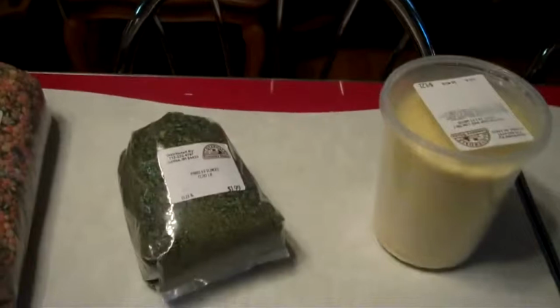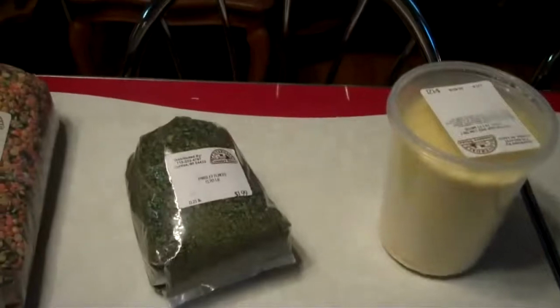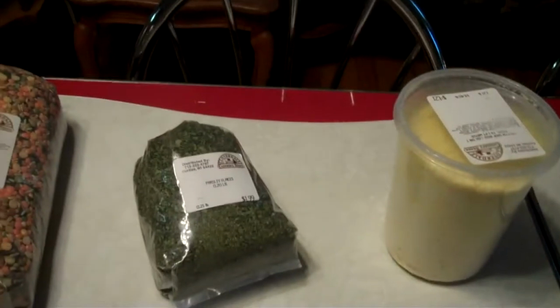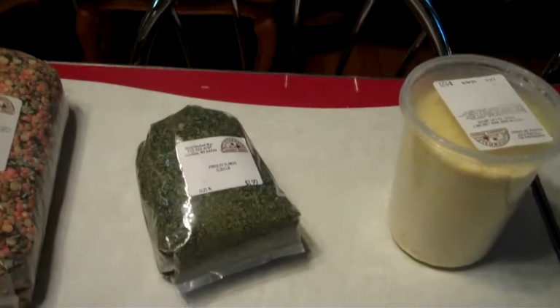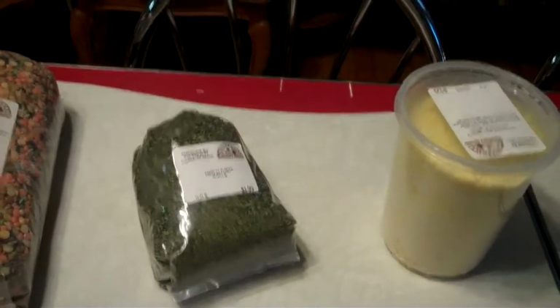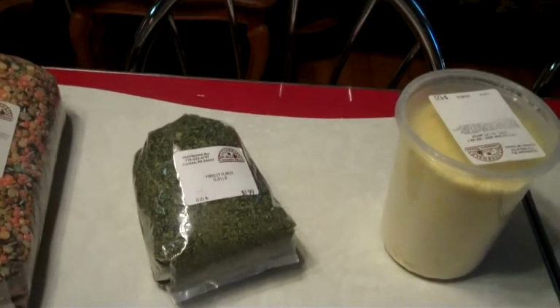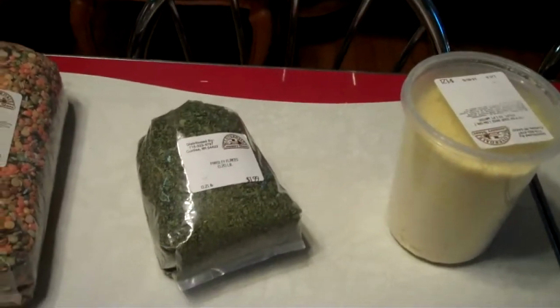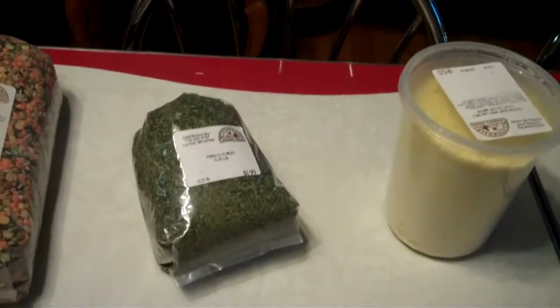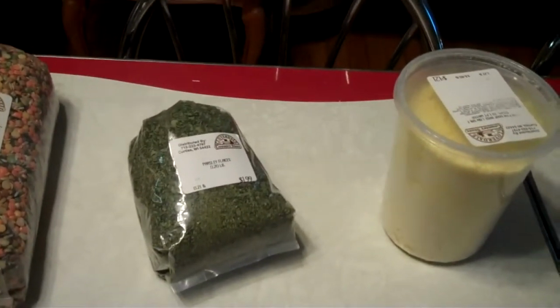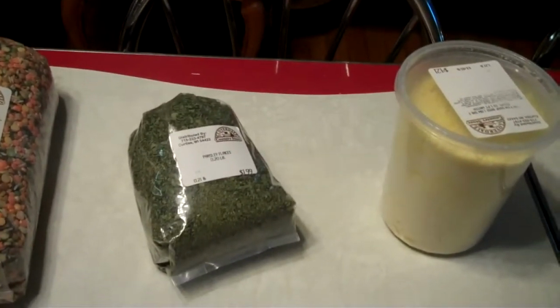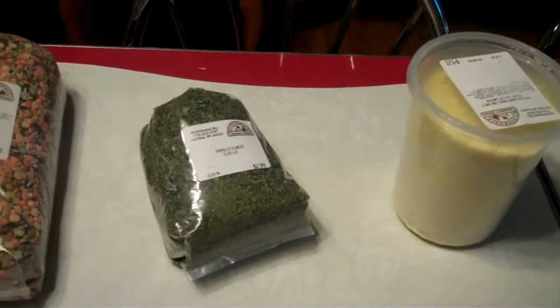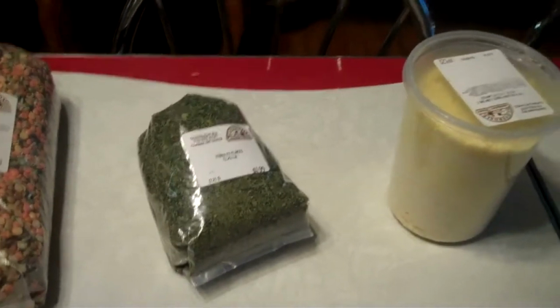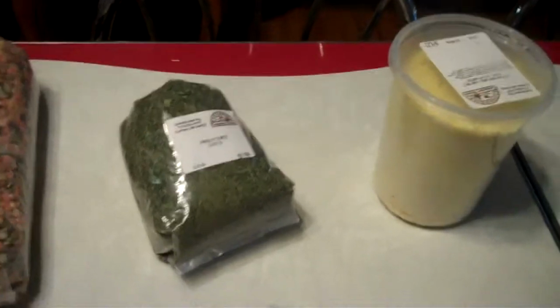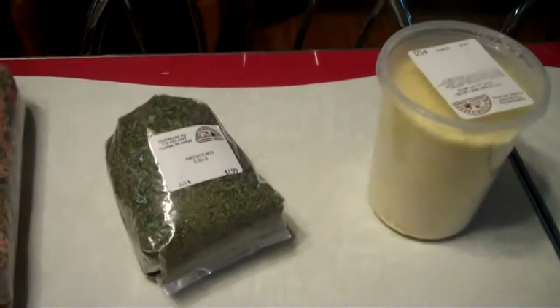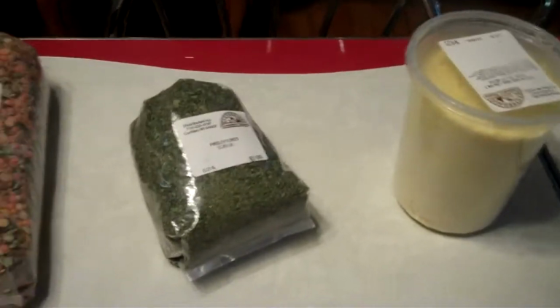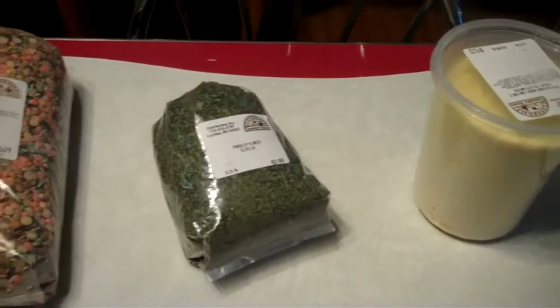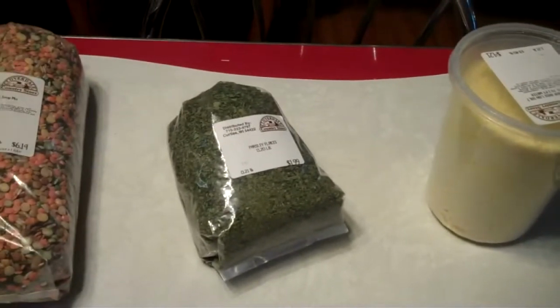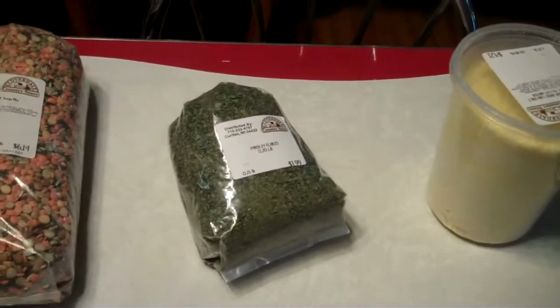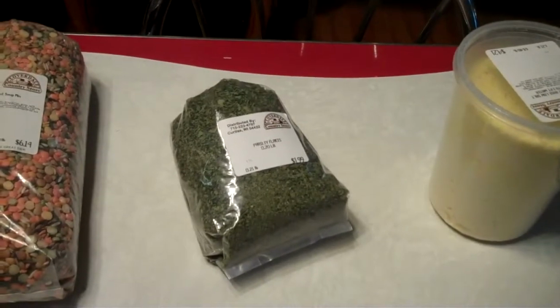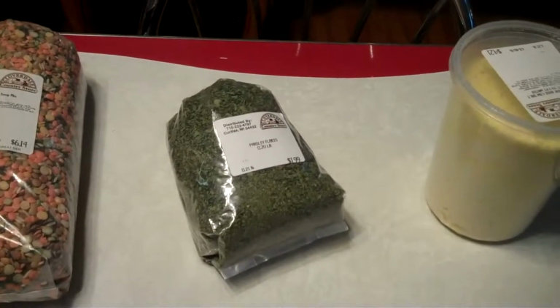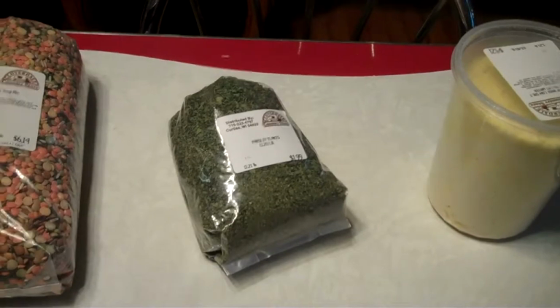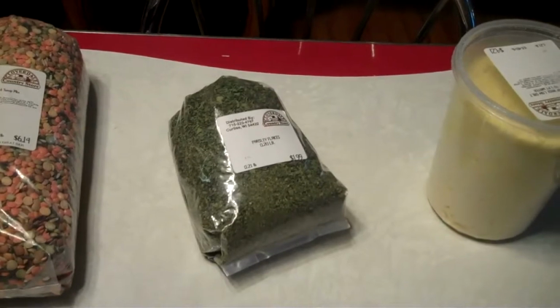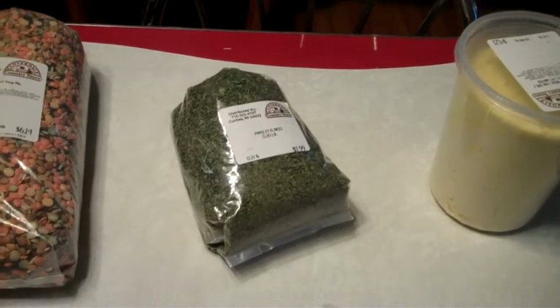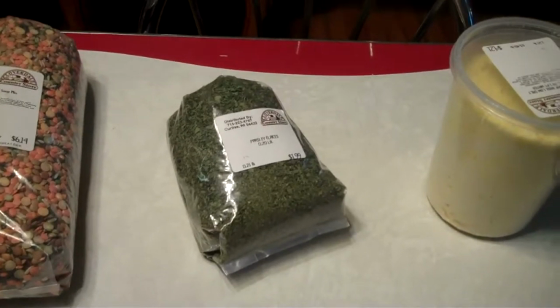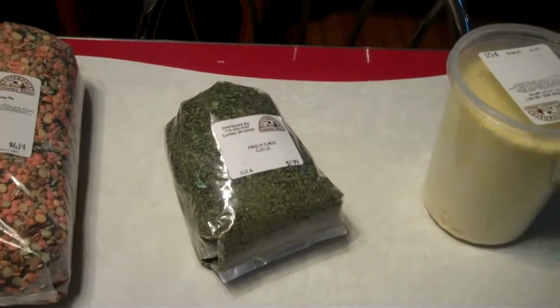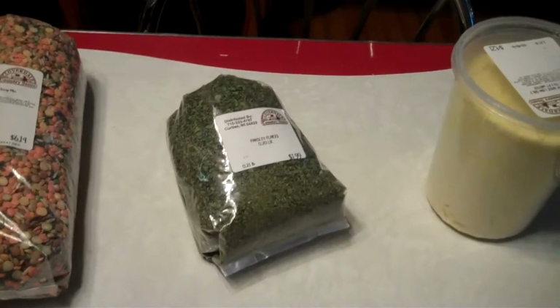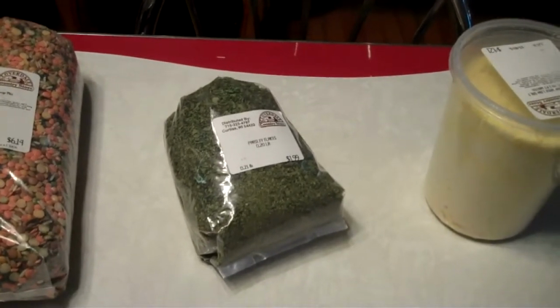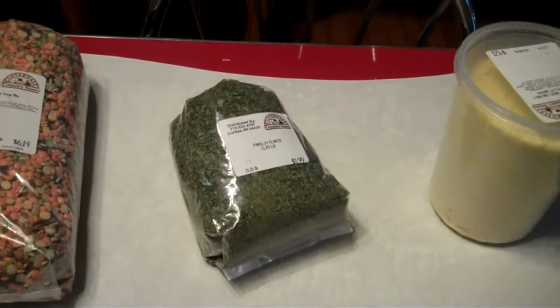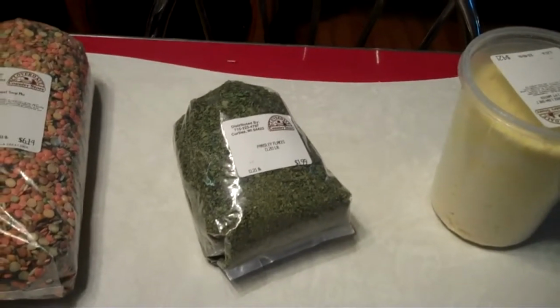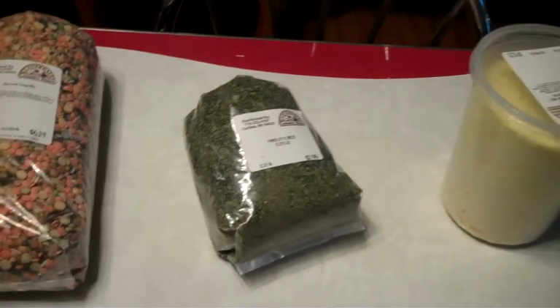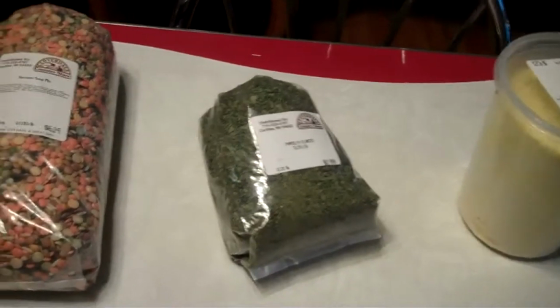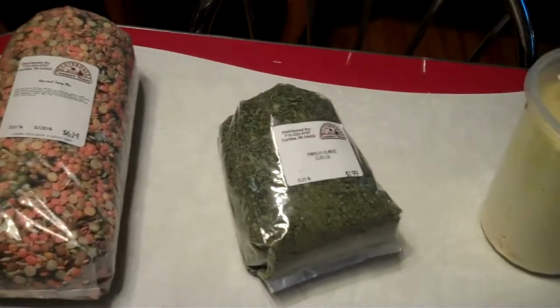Before I start talking about my fruitcakes, I want to say I did go to the Mennonite, the Amish store, for my supplies.